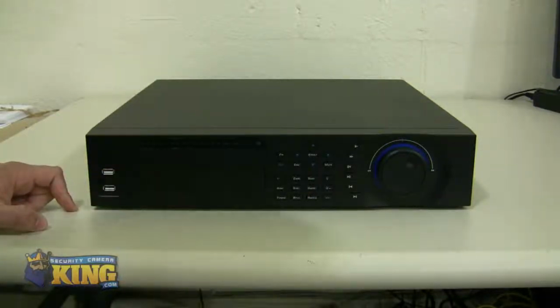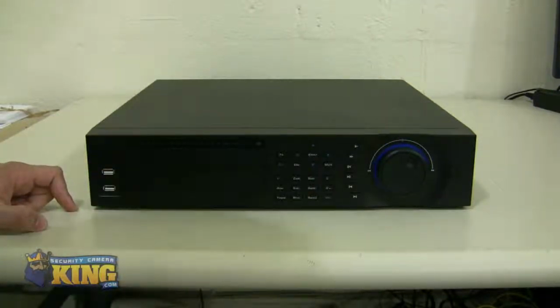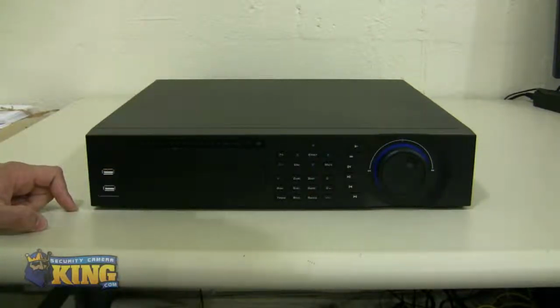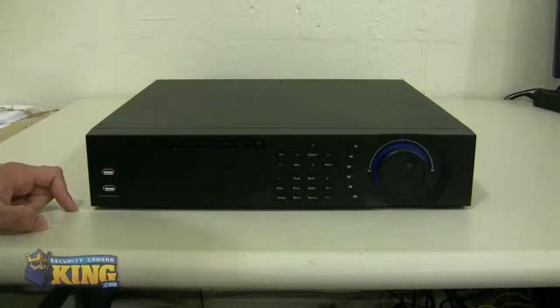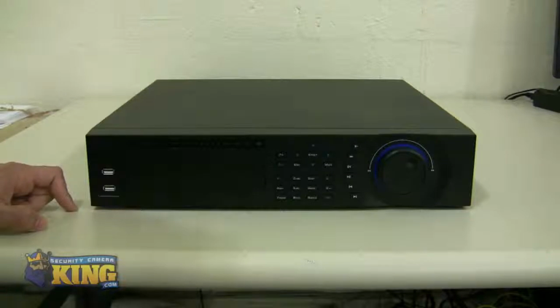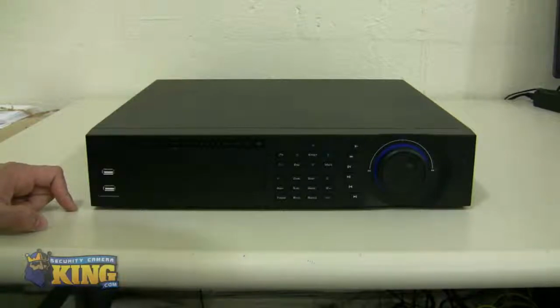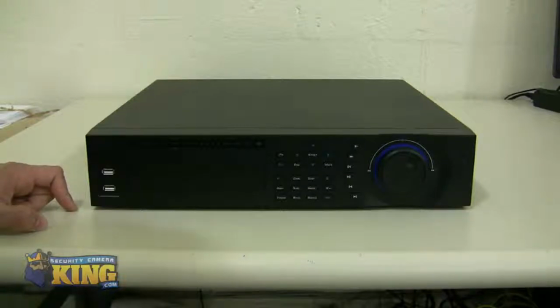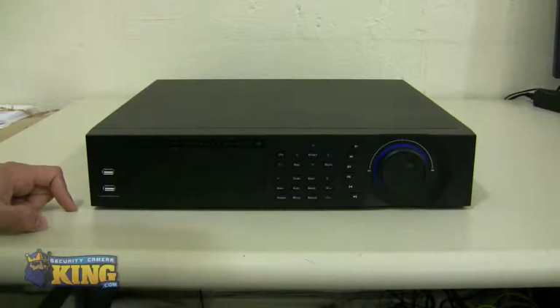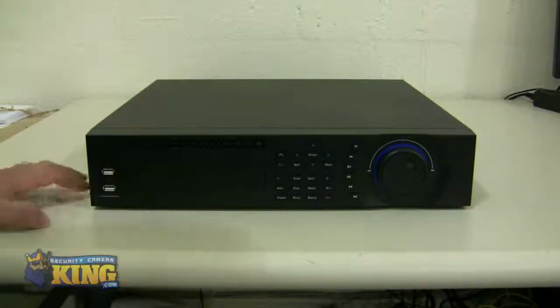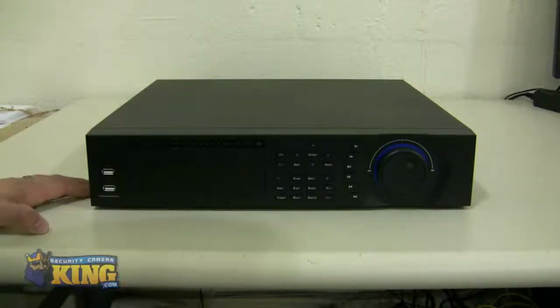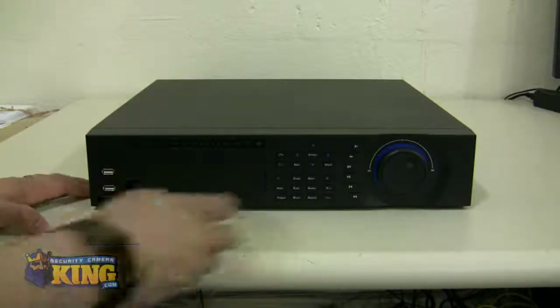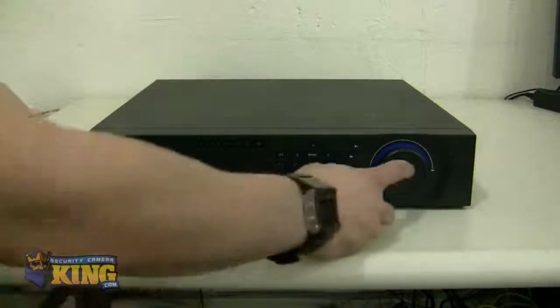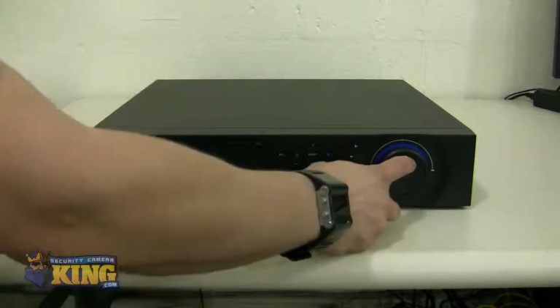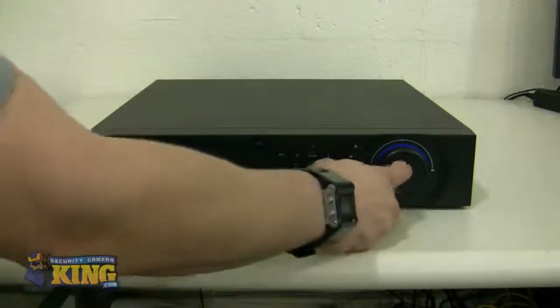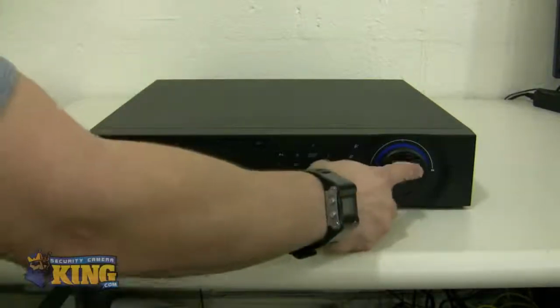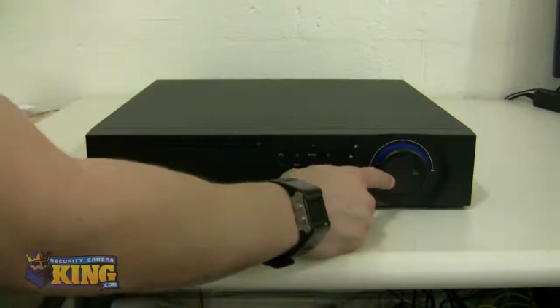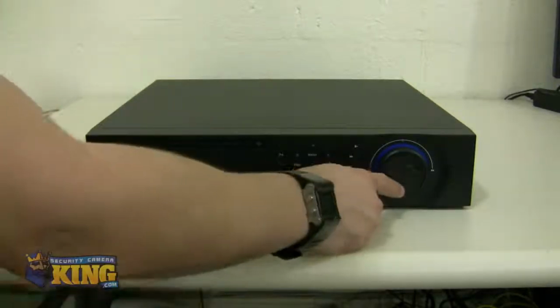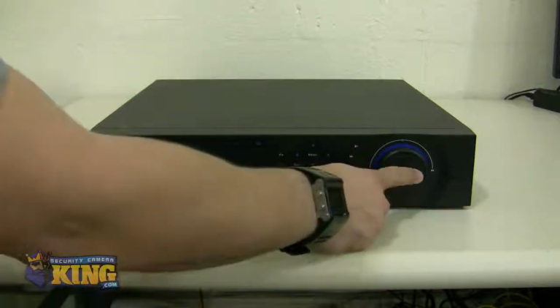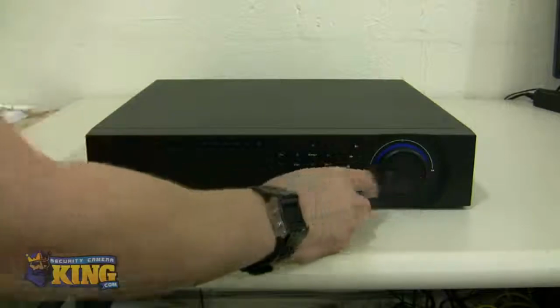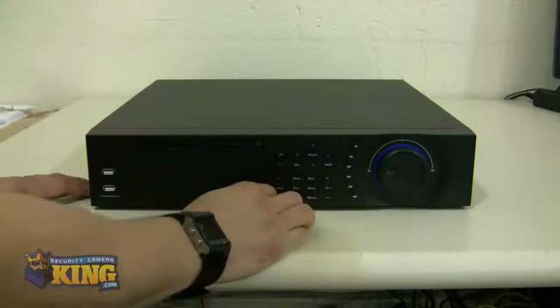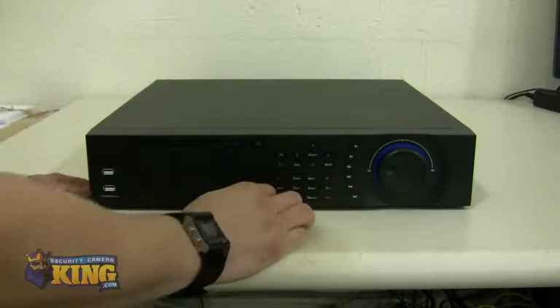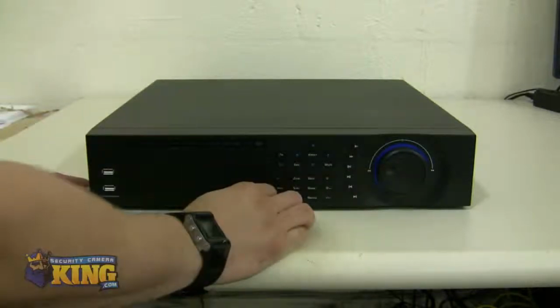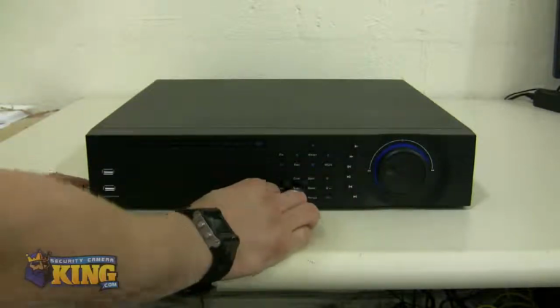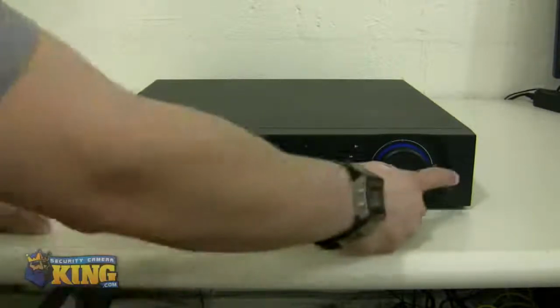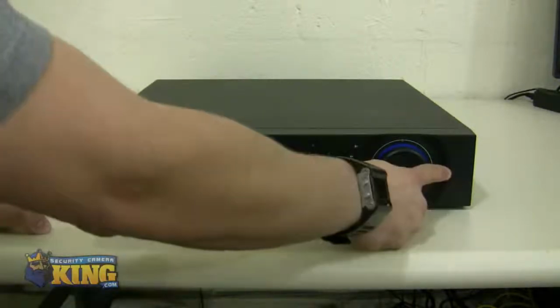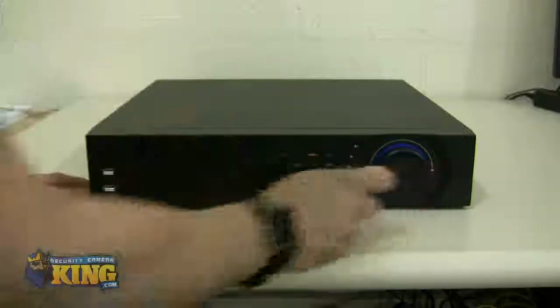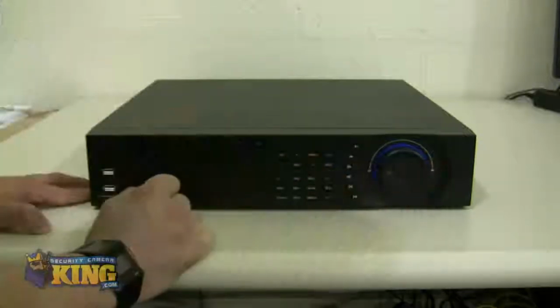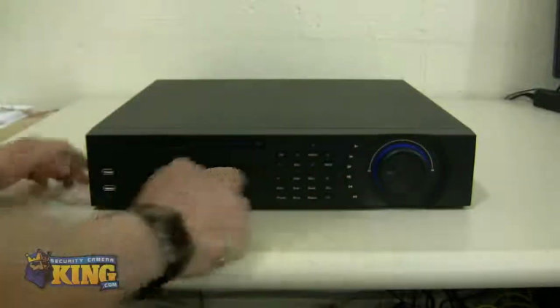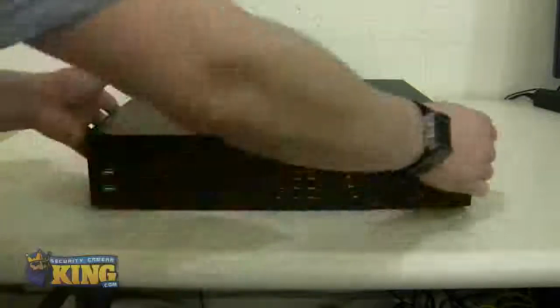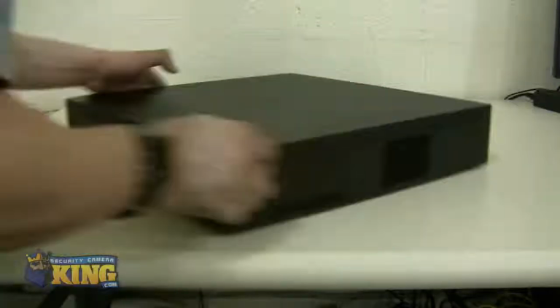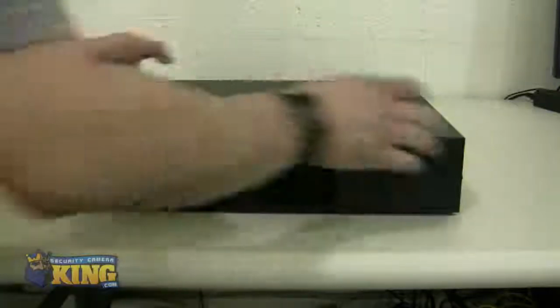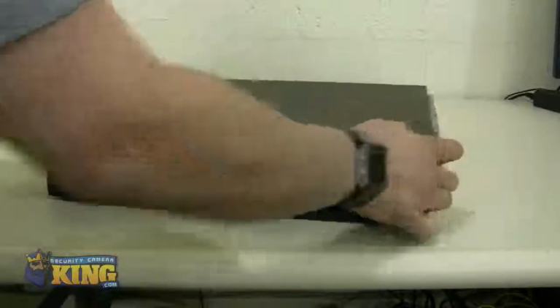Your front panel buttons let you access the OSD if you want to, but we recommend using the mouse — it's more intuitive and easier to use. You will also see the jog dial for you to change the layout of your cameras and the power button right here.